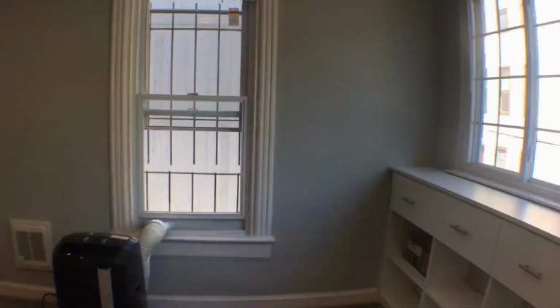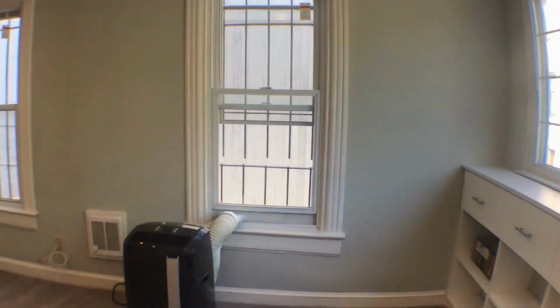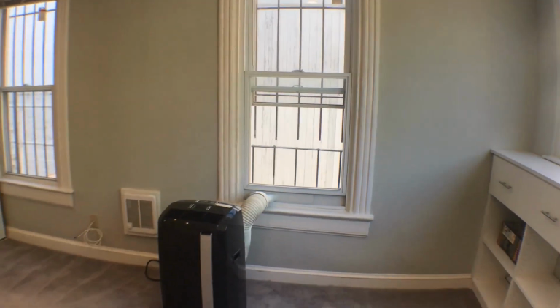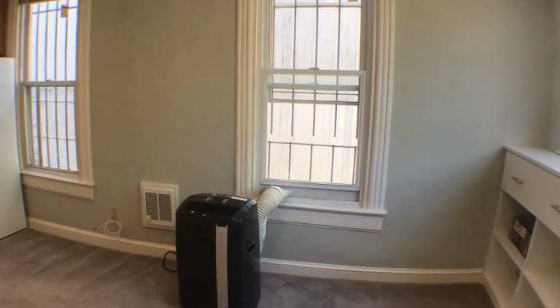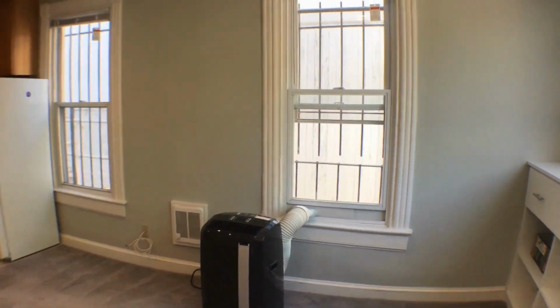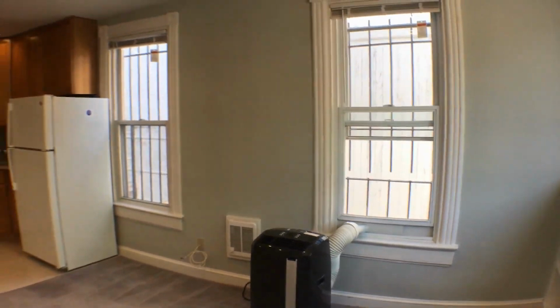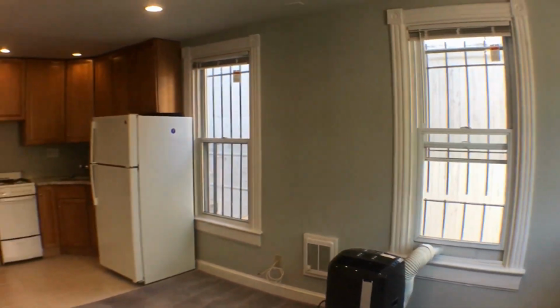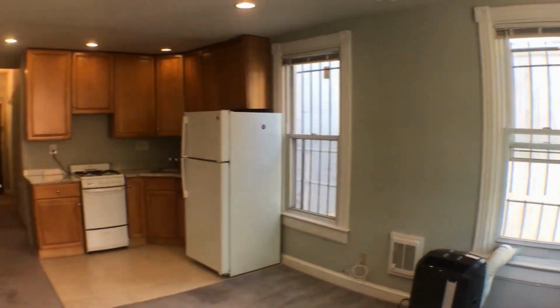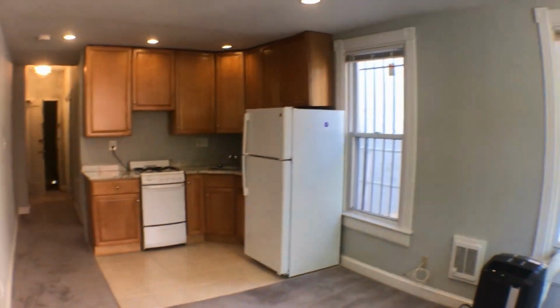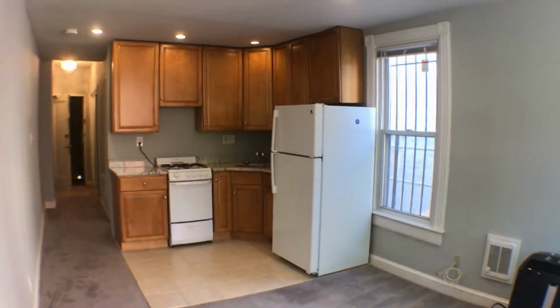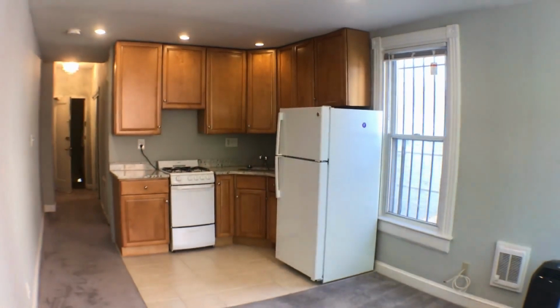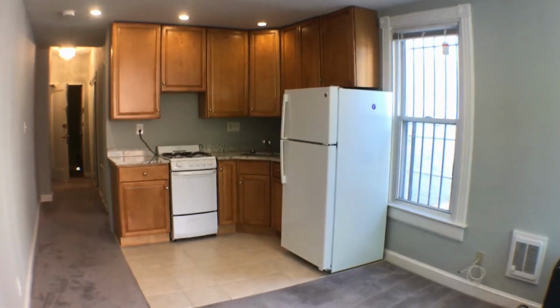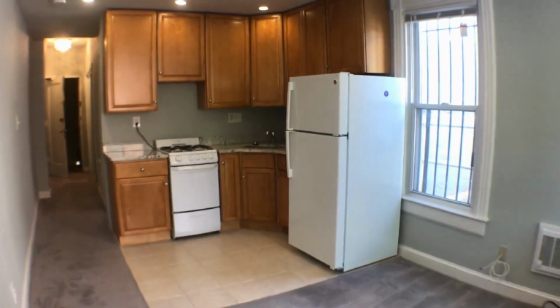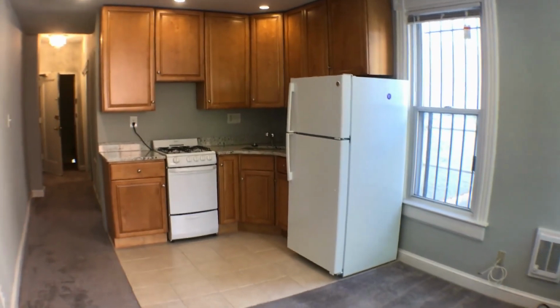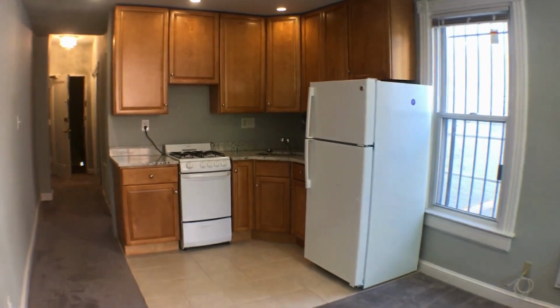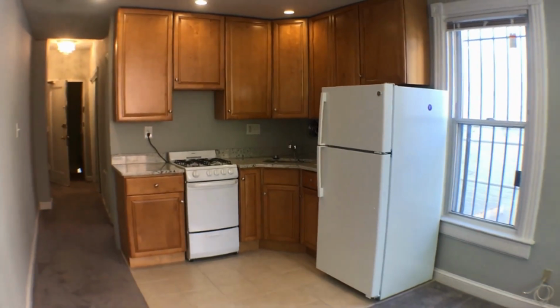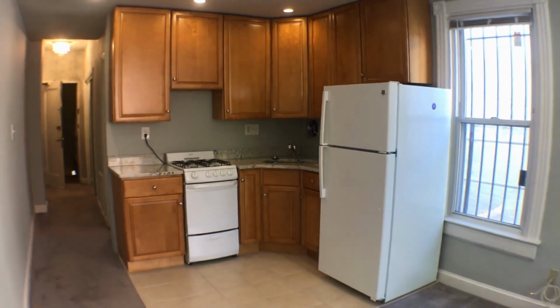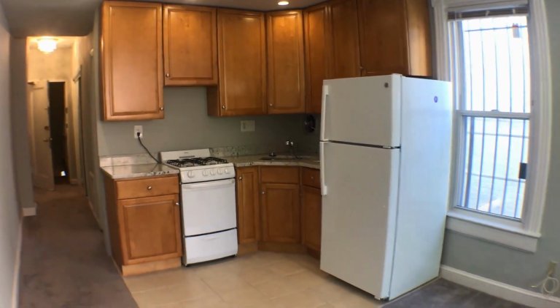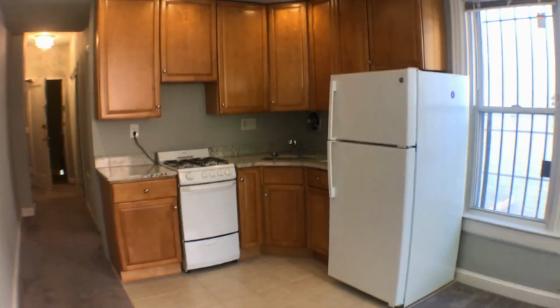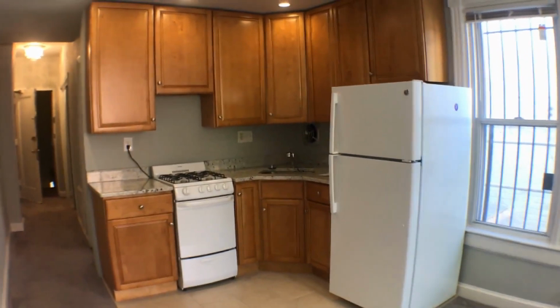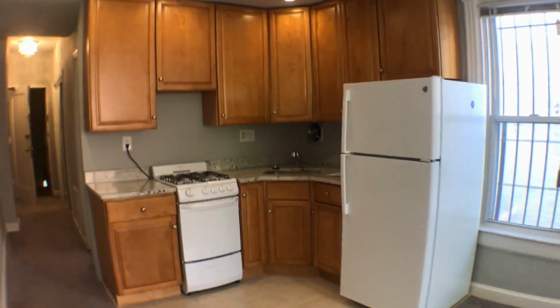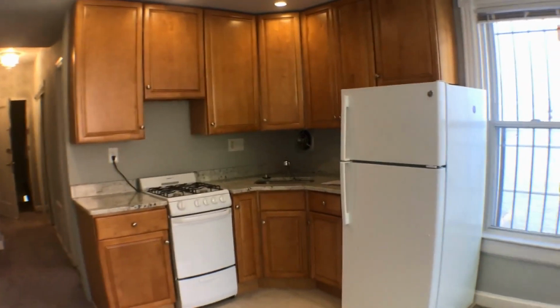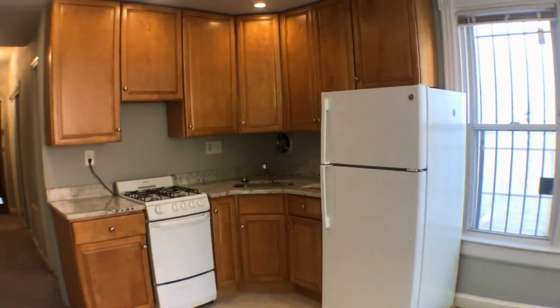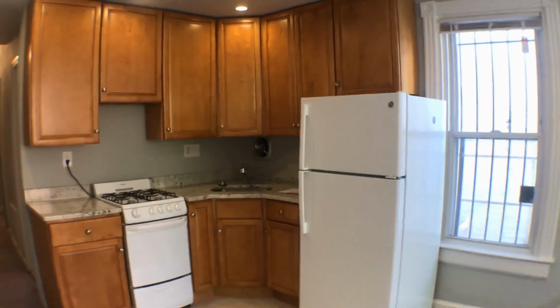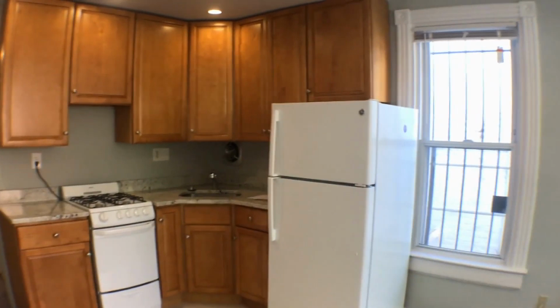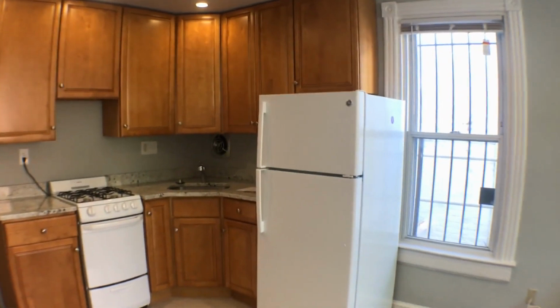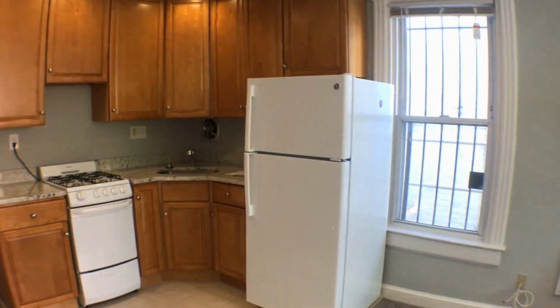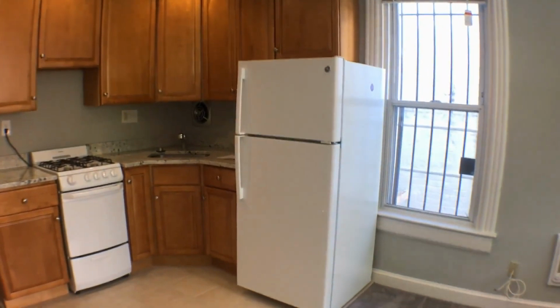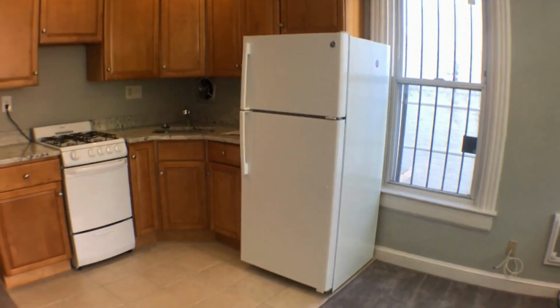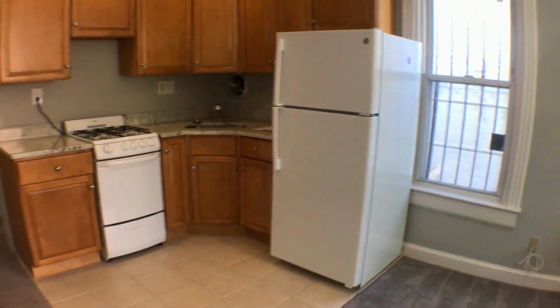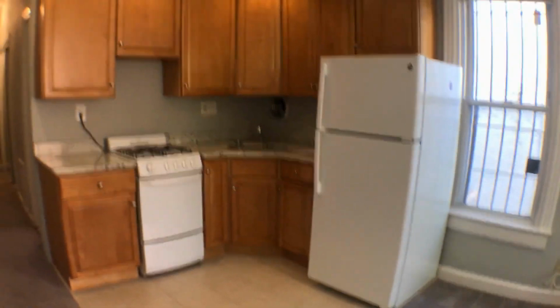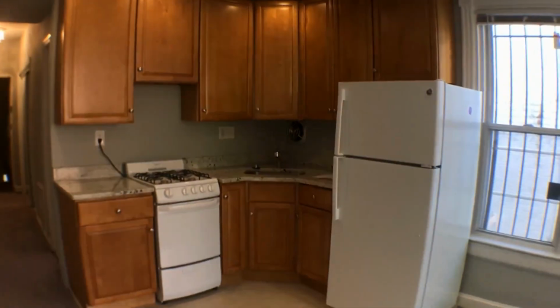There's an AC unit, and then you'll be able to see the kitchen area with white appliances — a gas range, stove and oven, and a refrigerator. Welcome home.